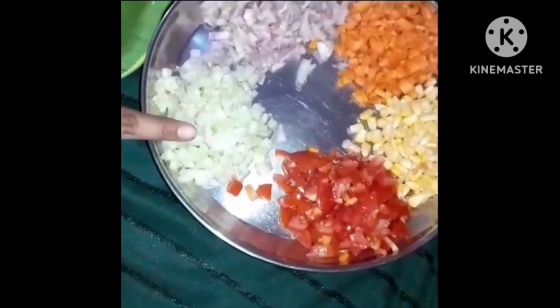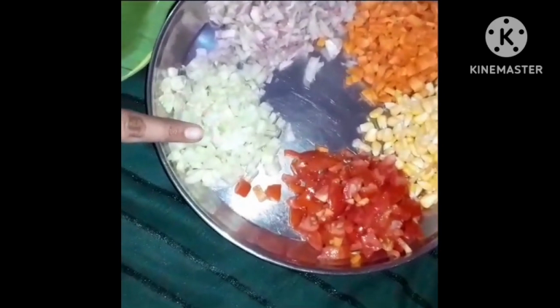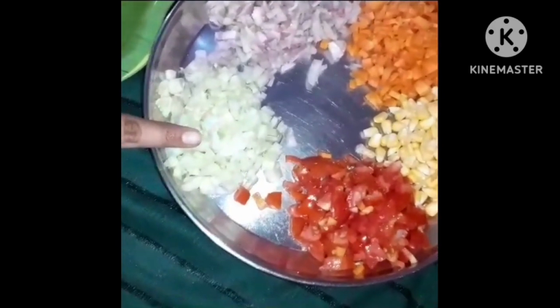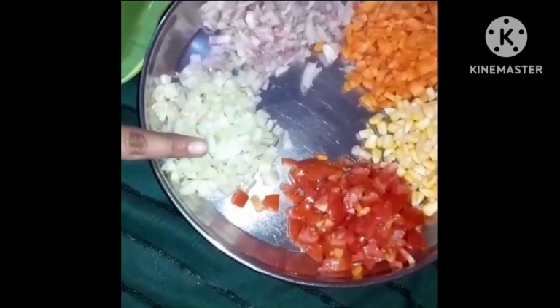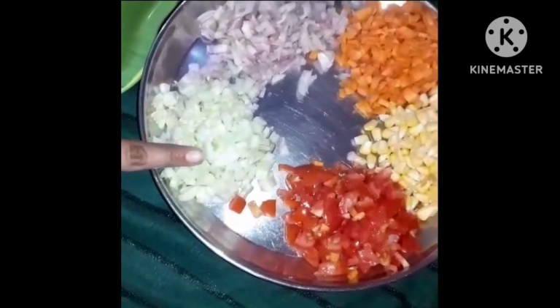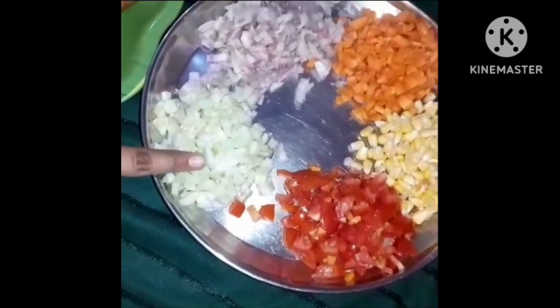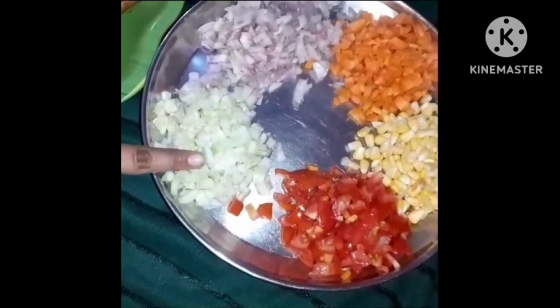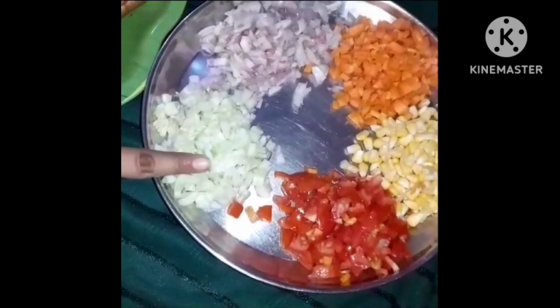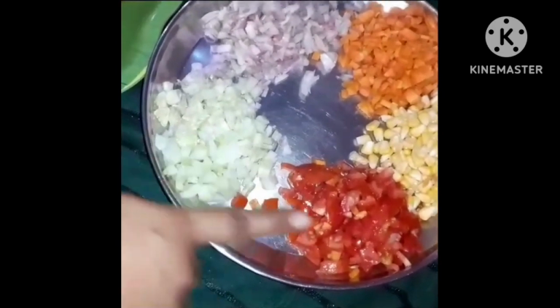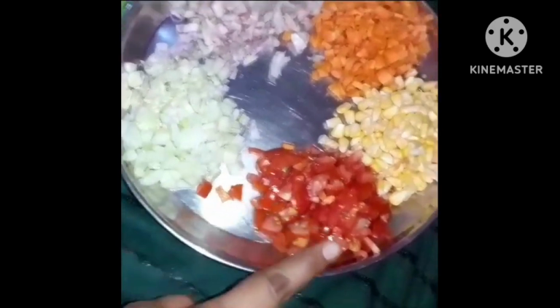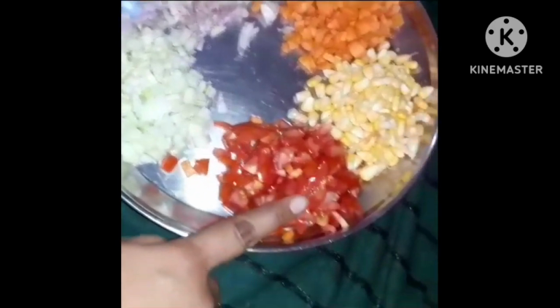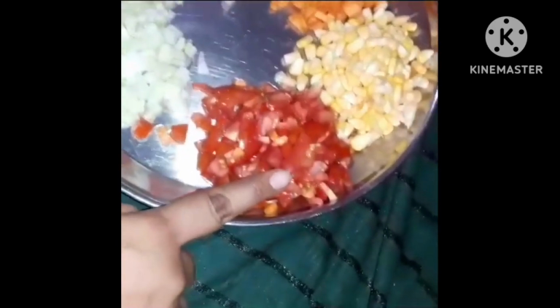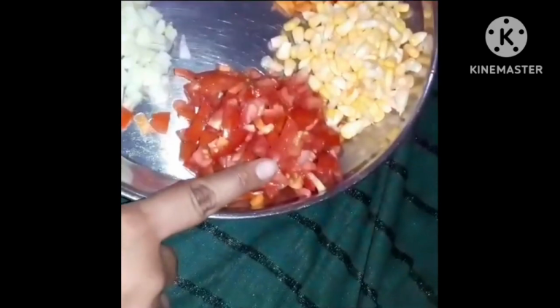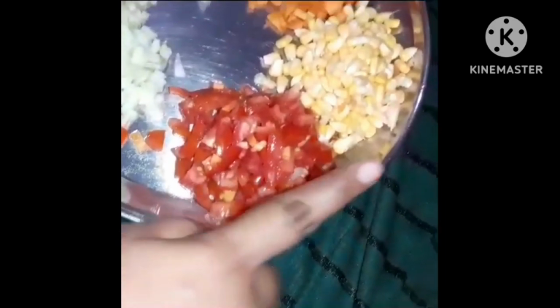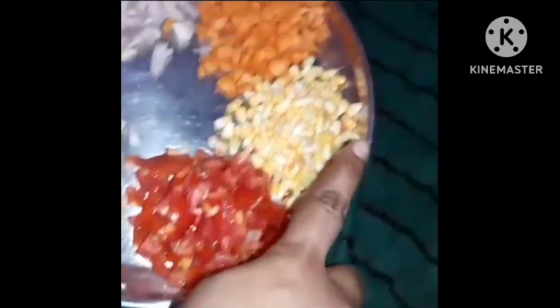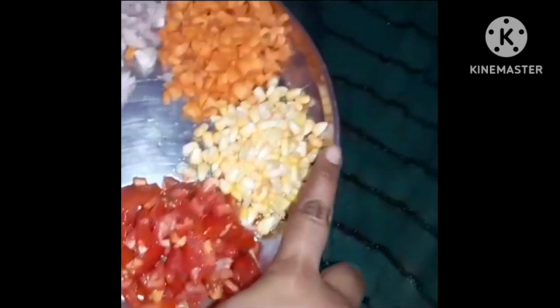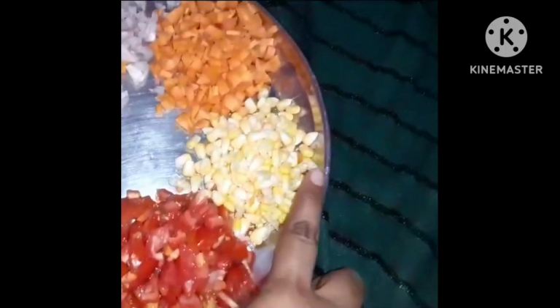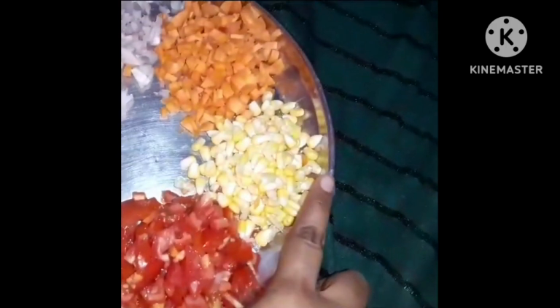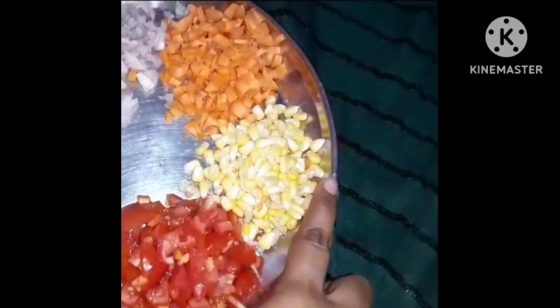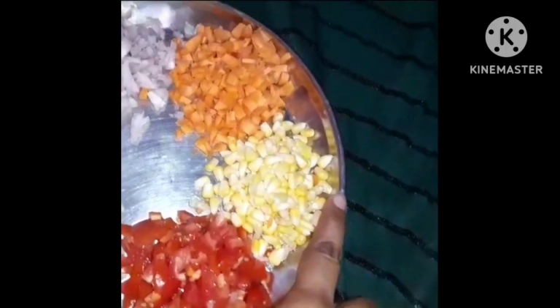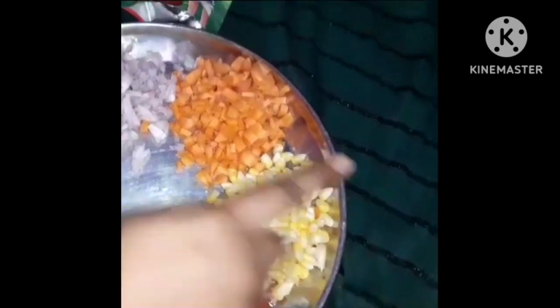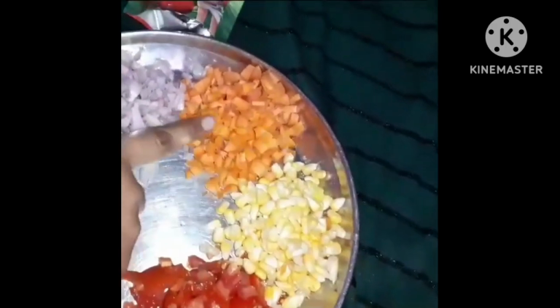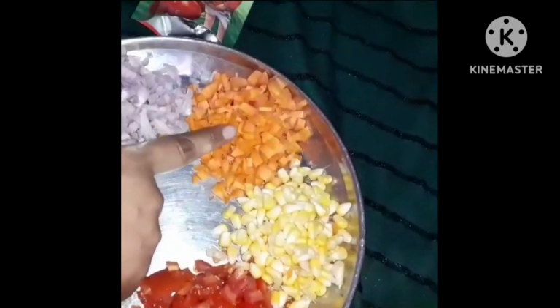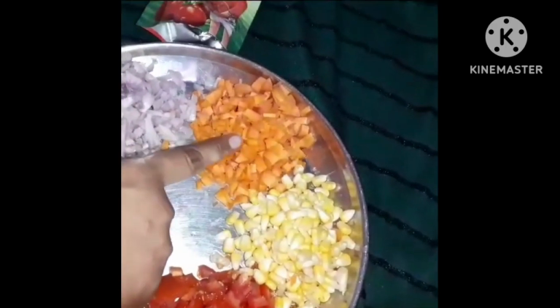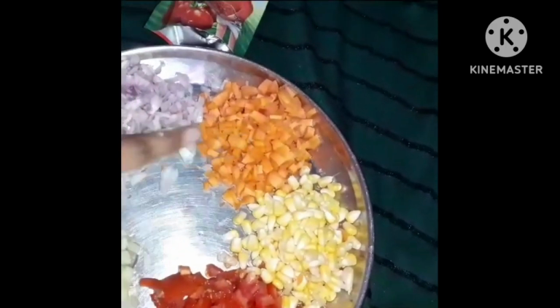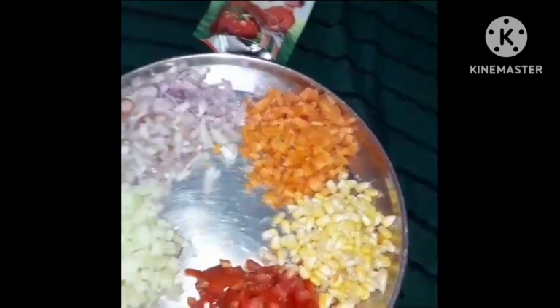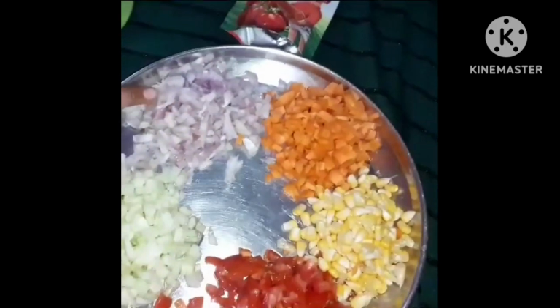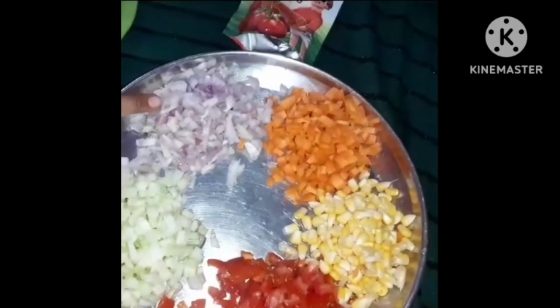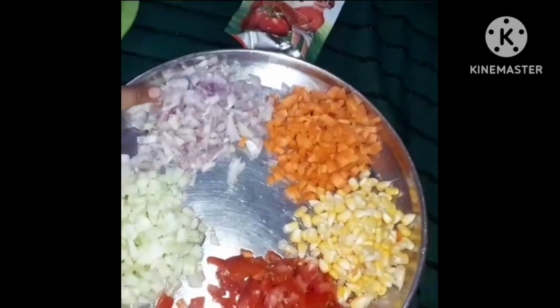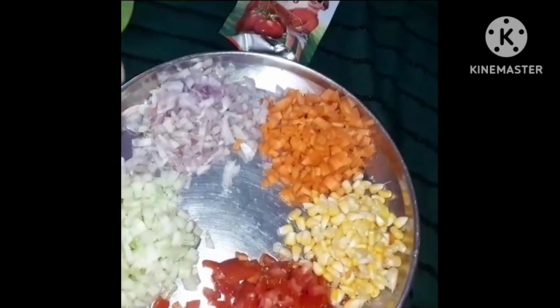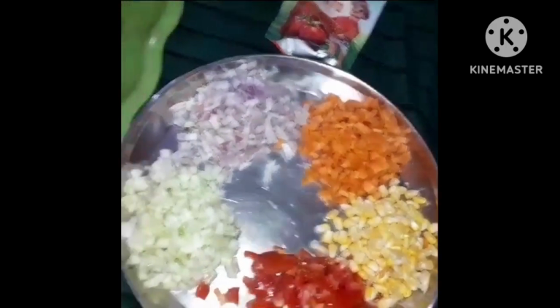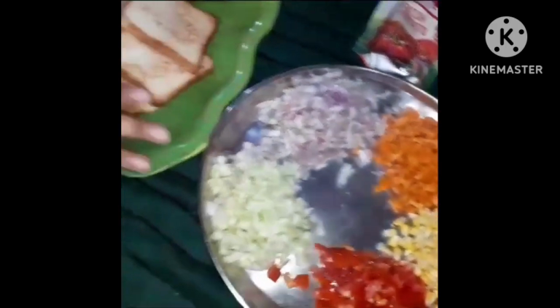First, we are going to make a sandwich. The ingredients are tomato, sweet corn, carrot, and onion. We are going to chop them up.